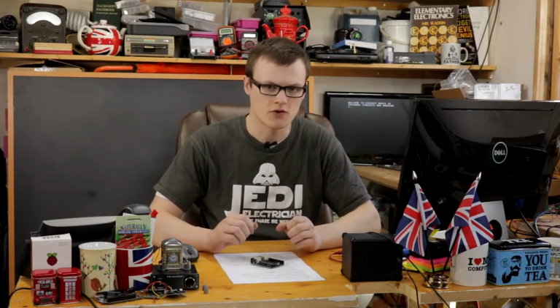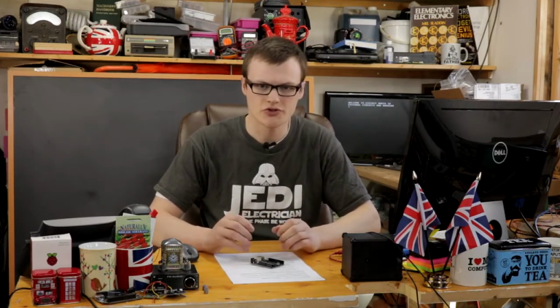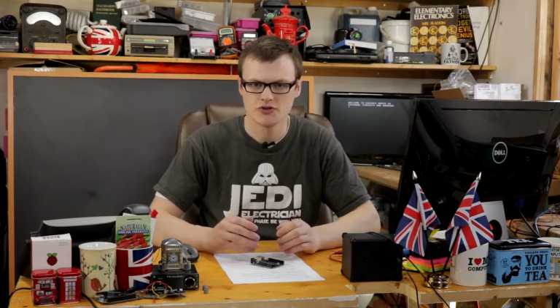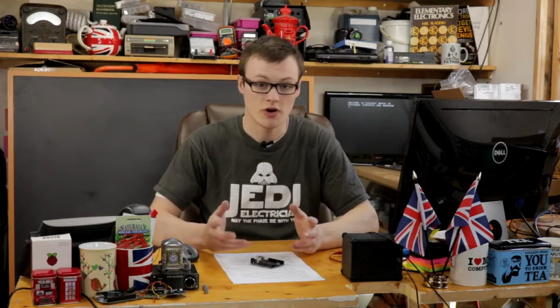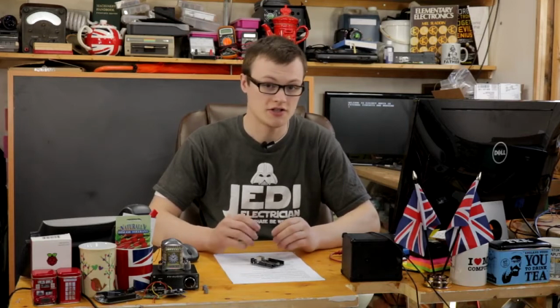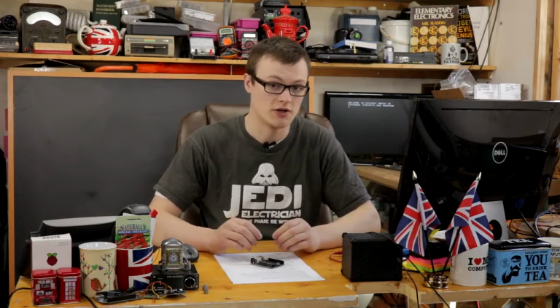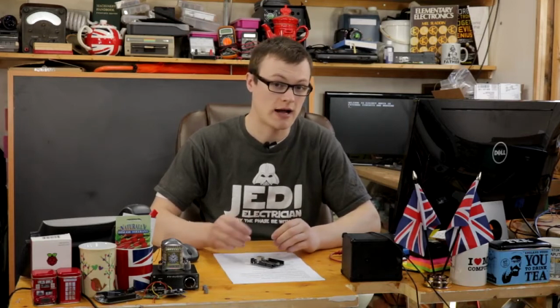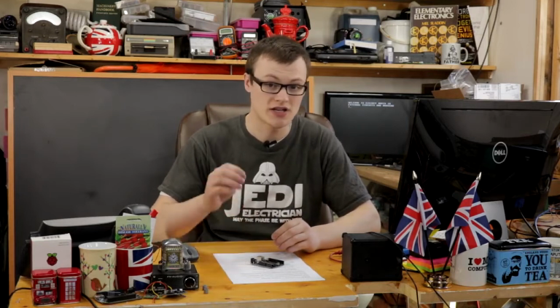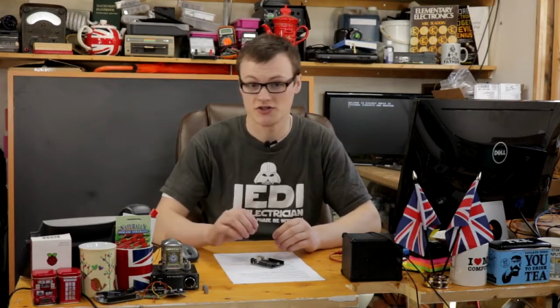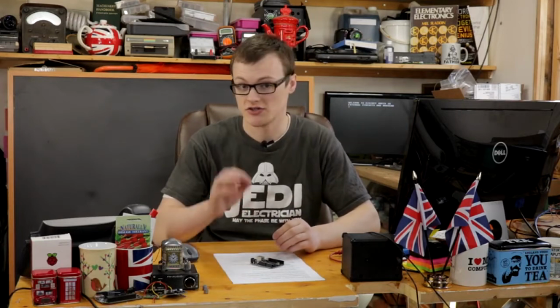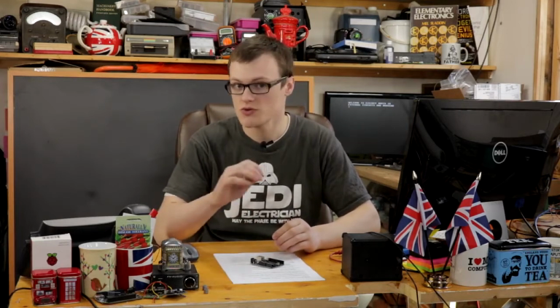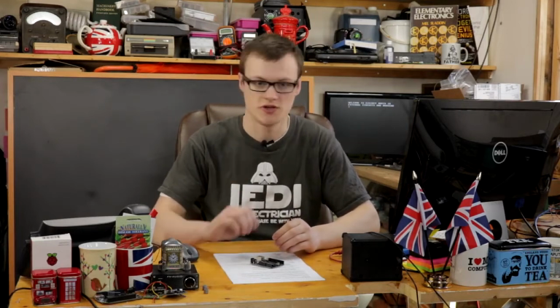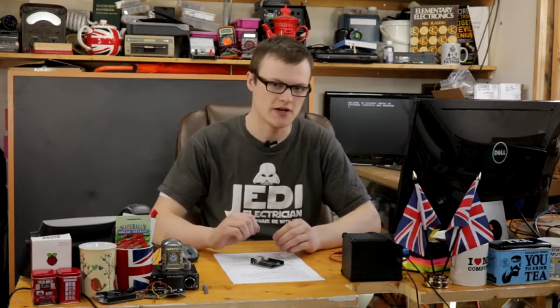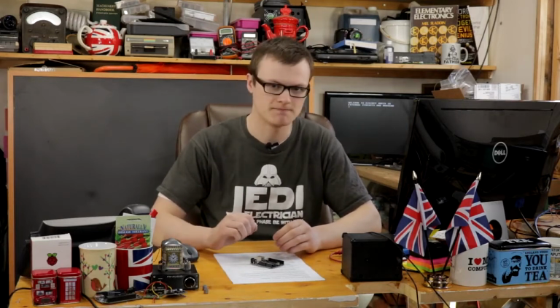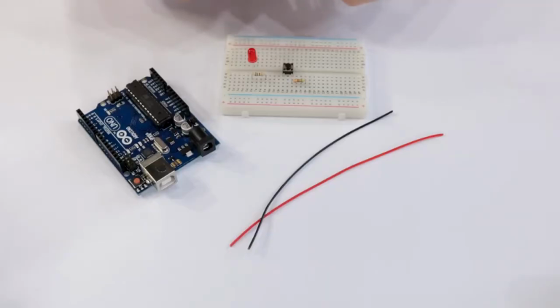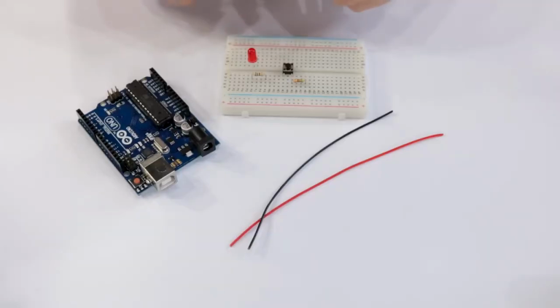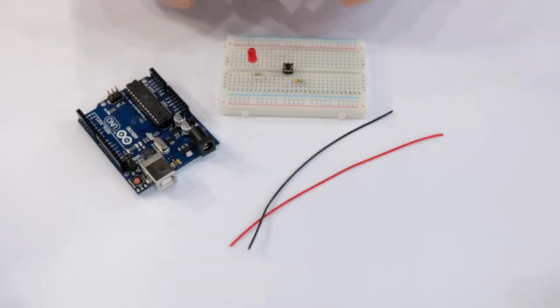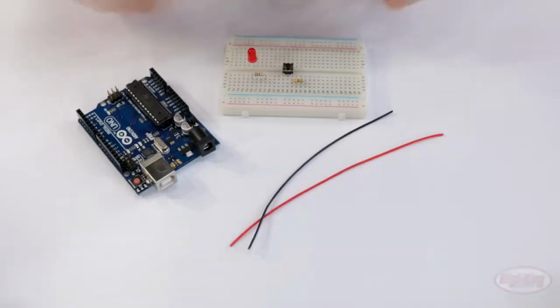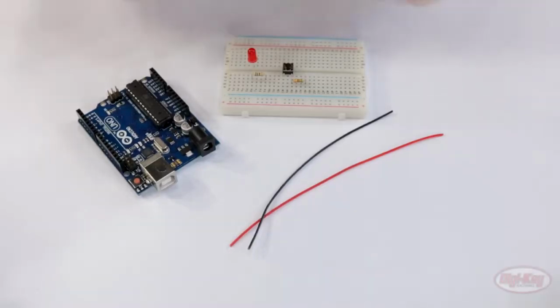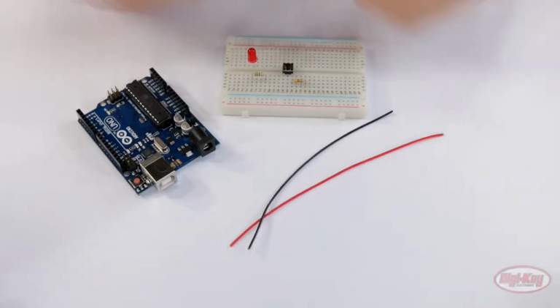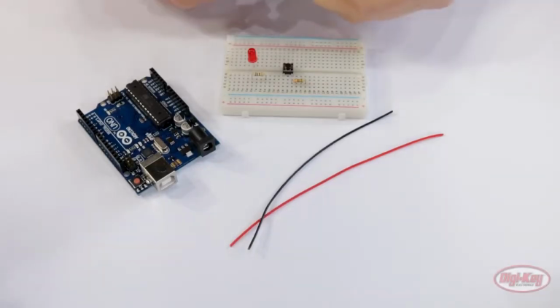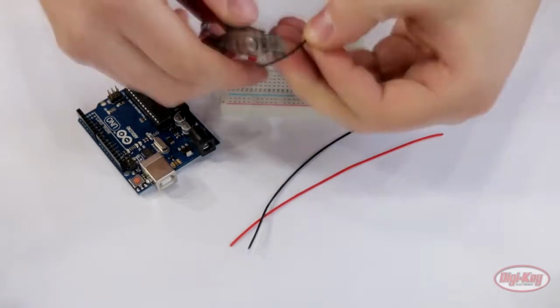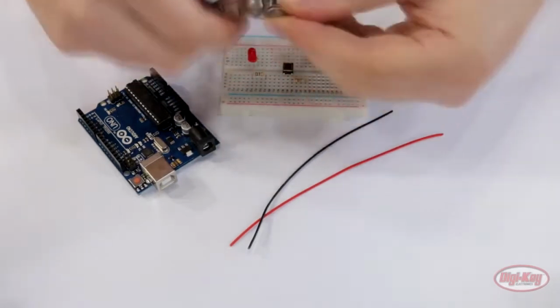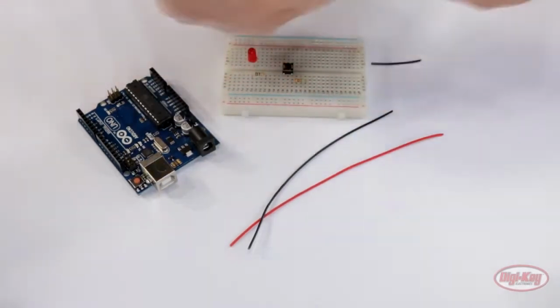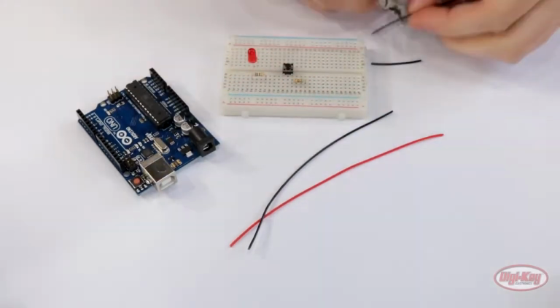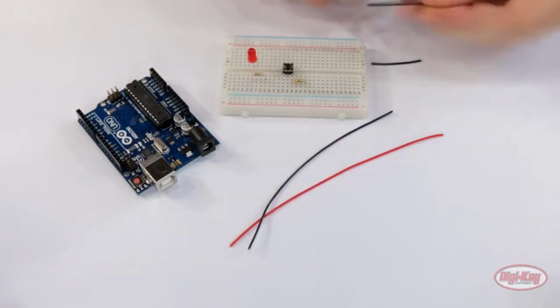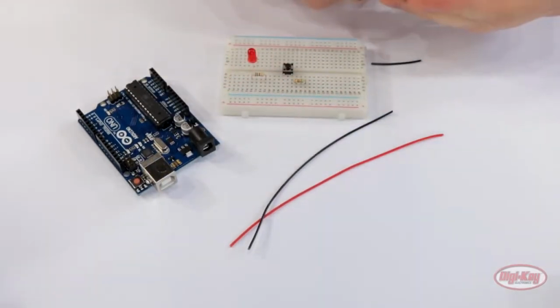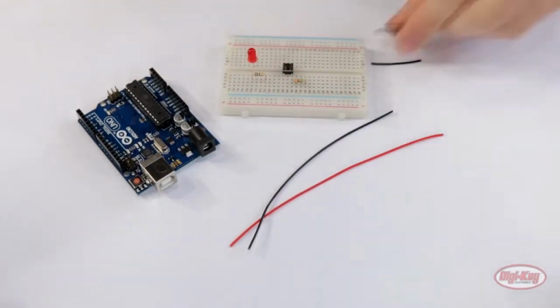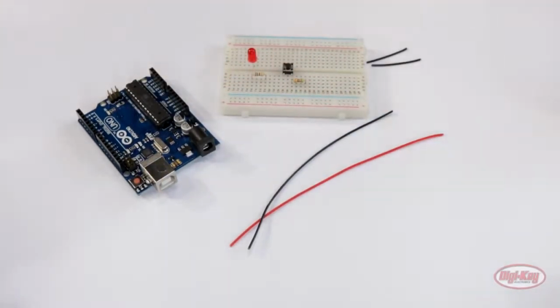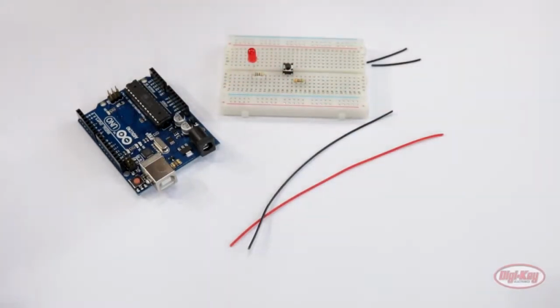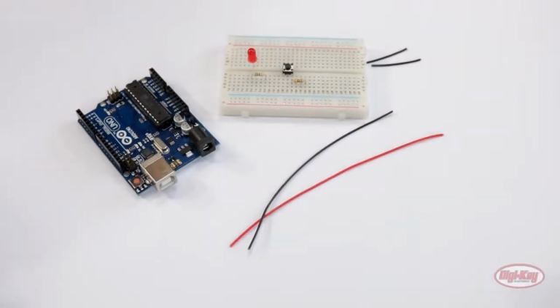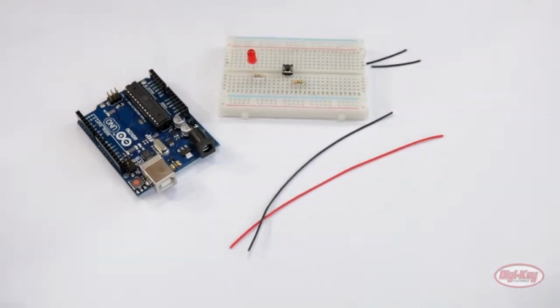Of course, you are here to learn about how to connect circuits to the Arduino. In this circuit we will connect a tactile switch and an LED to the Arduino using pins 2 and 3.